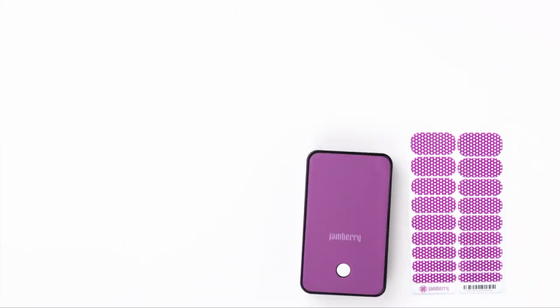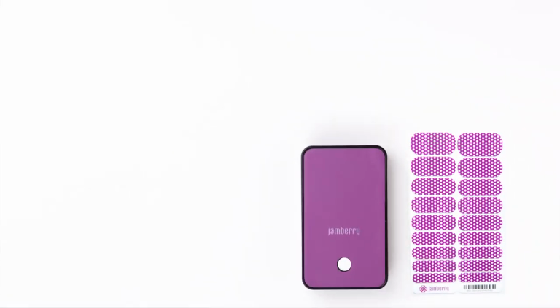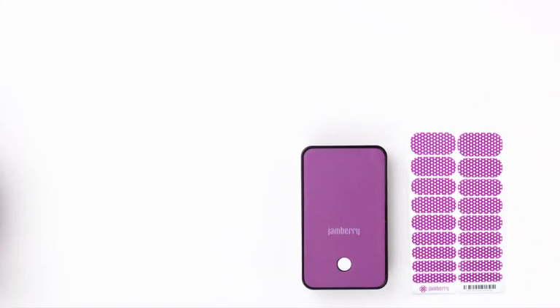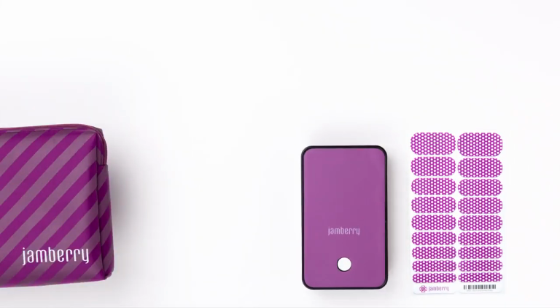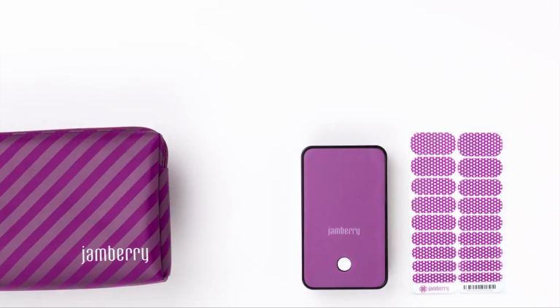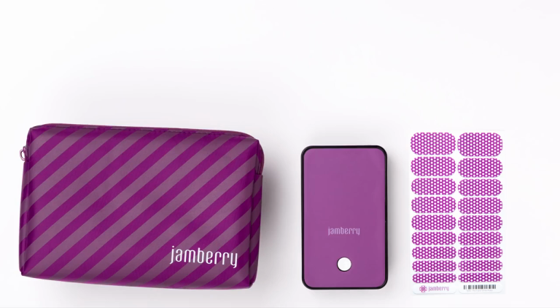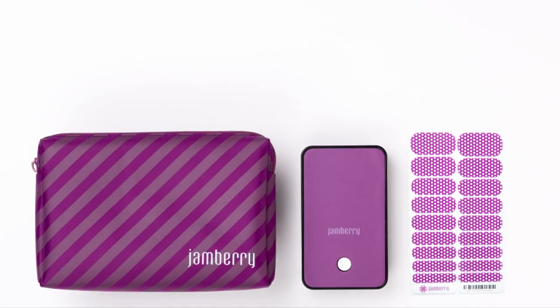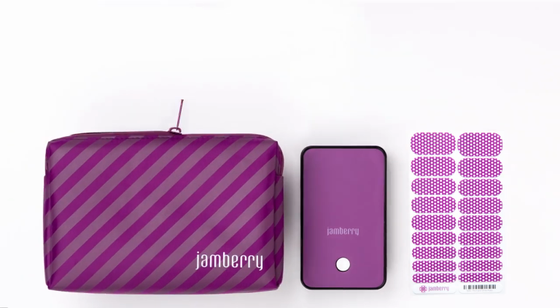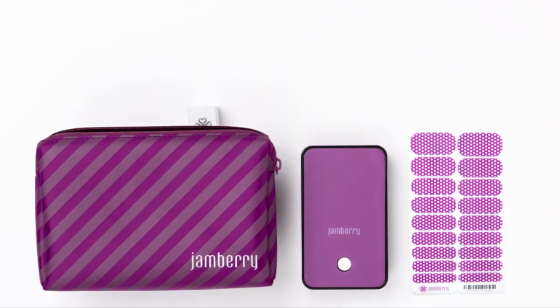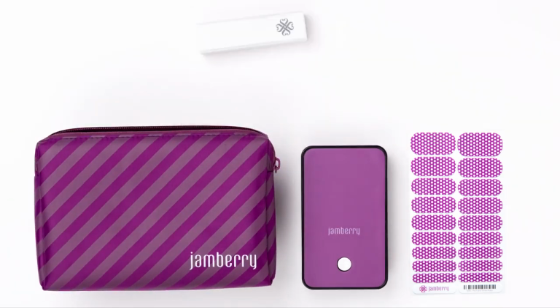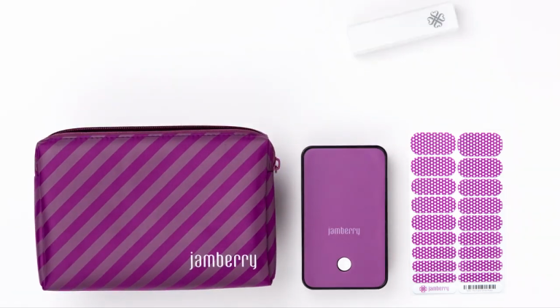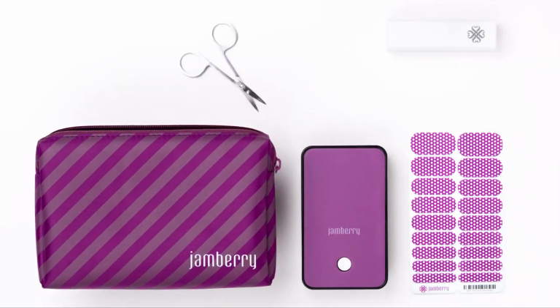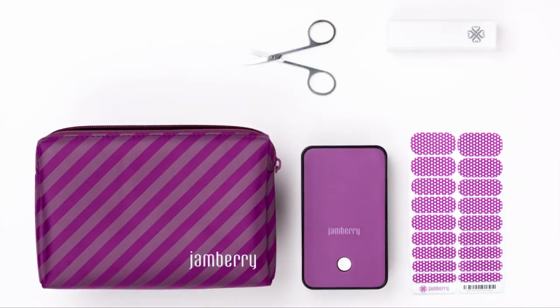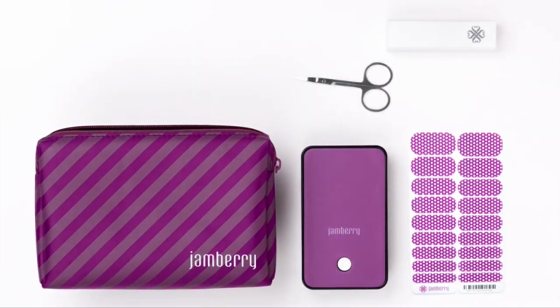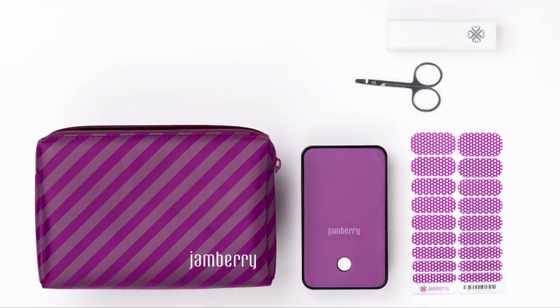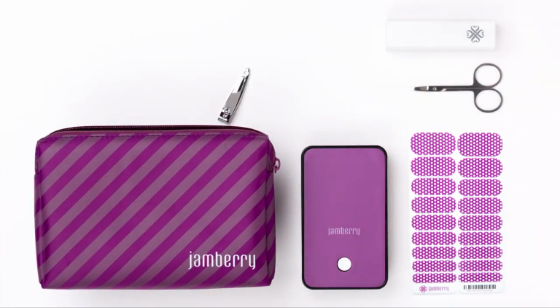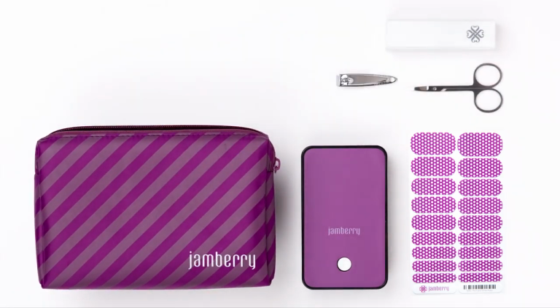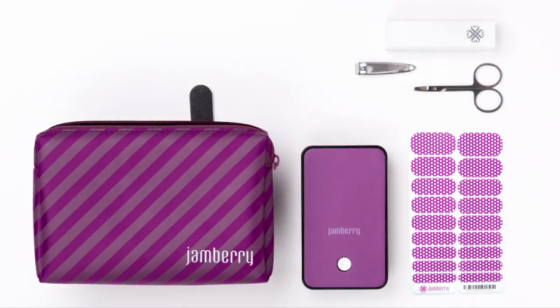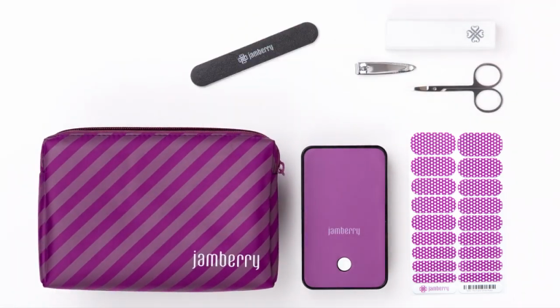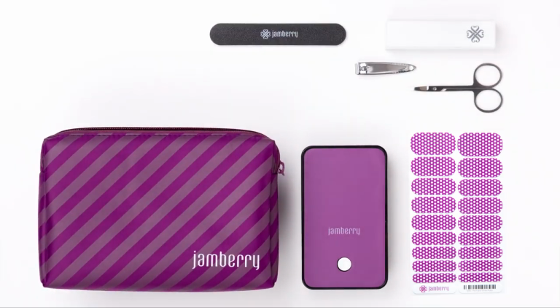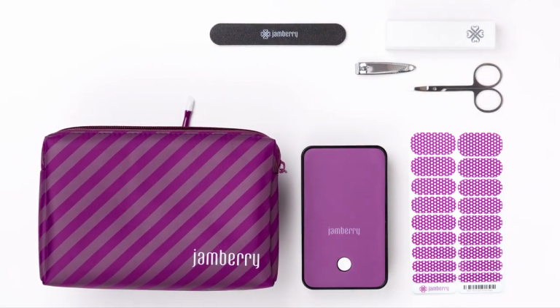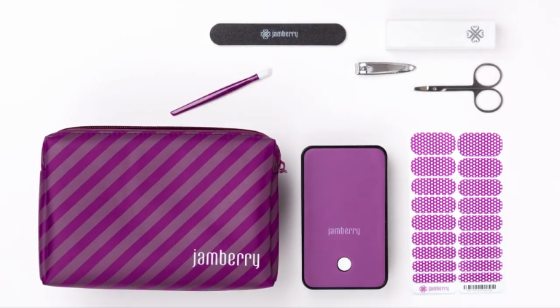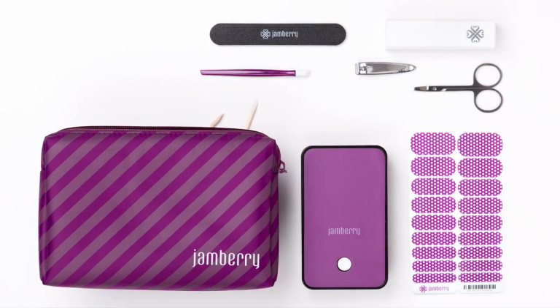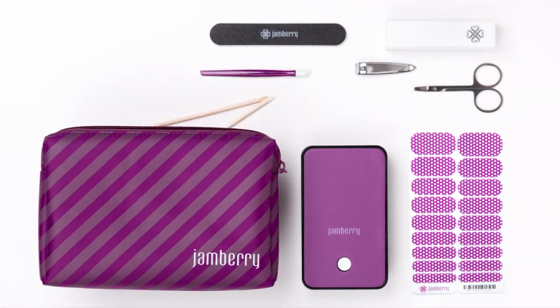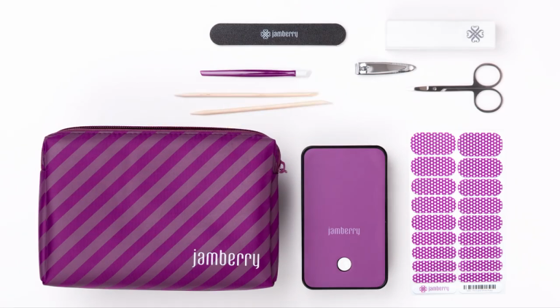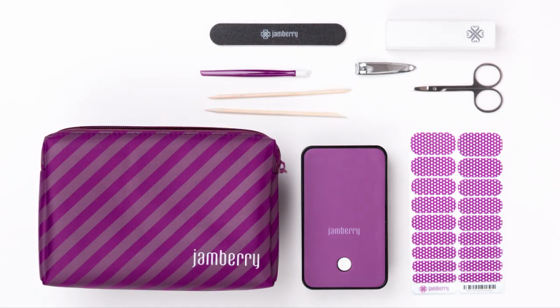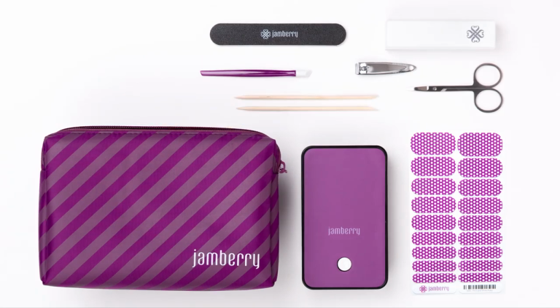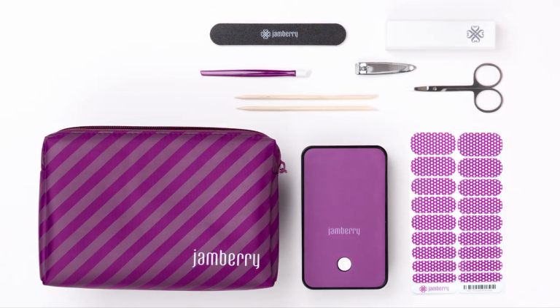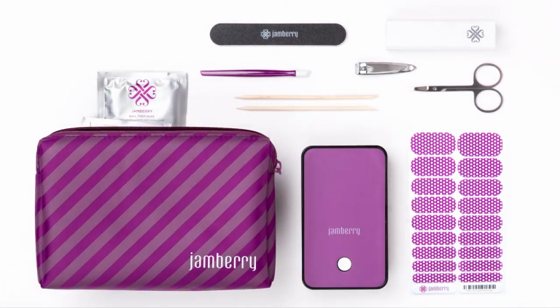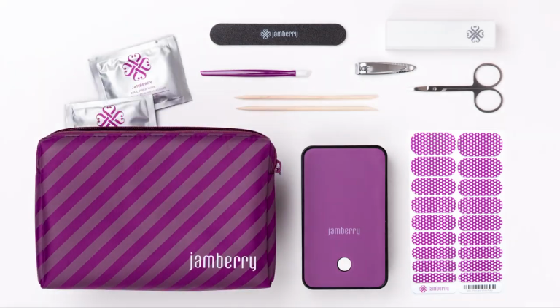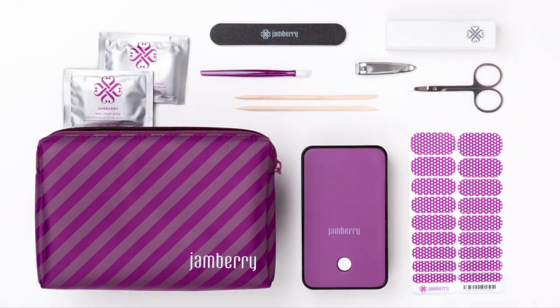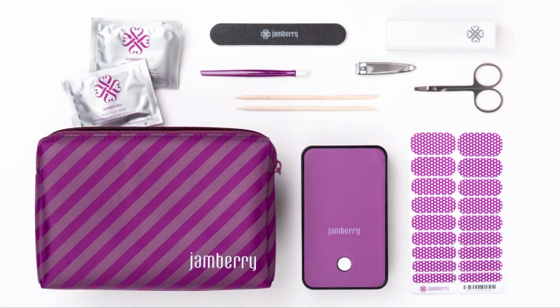and a Jamberry application kit, which includes a buffer block, nail scissors and clippers, nail file, cuticle pusher and orange sticks, and nail prep wipes.